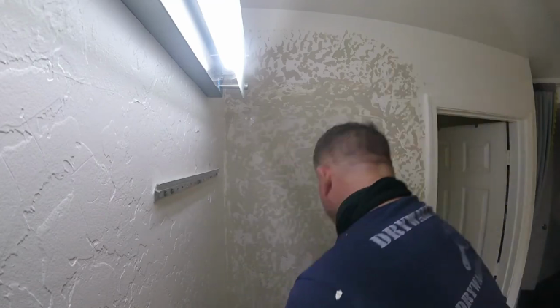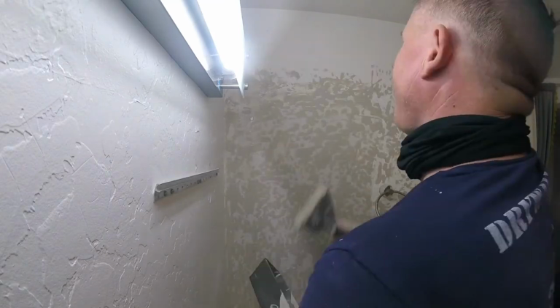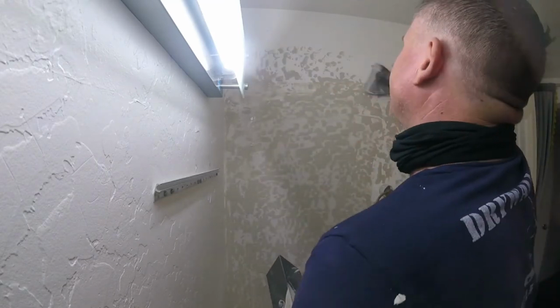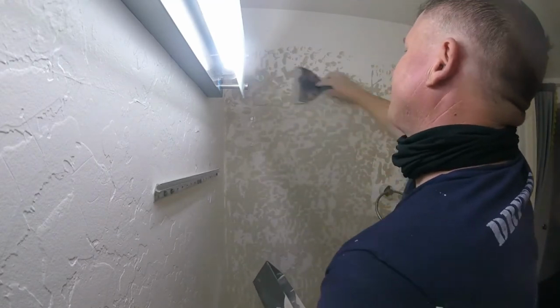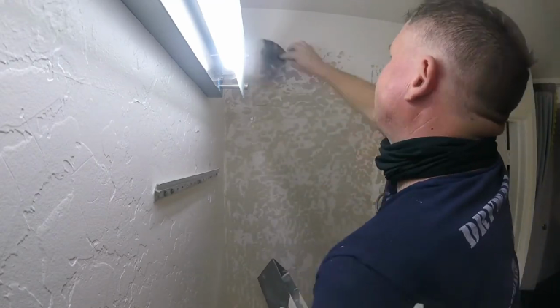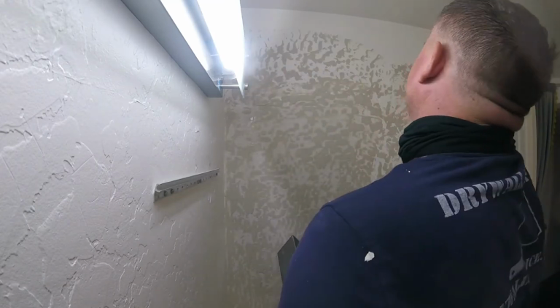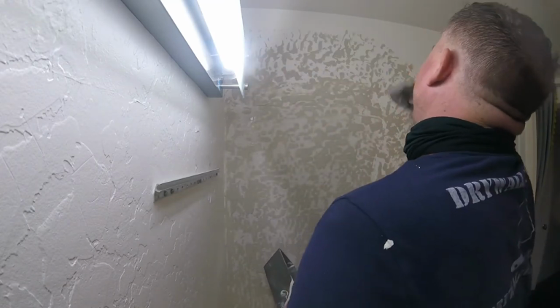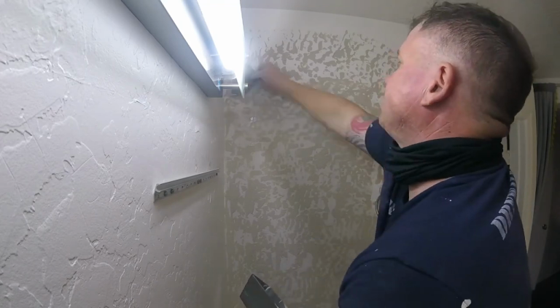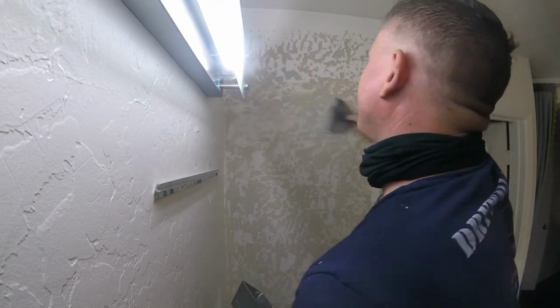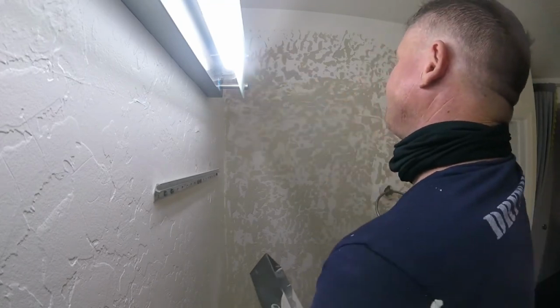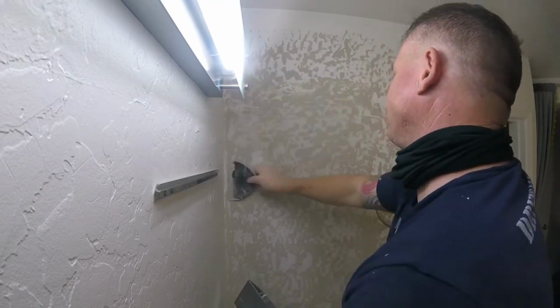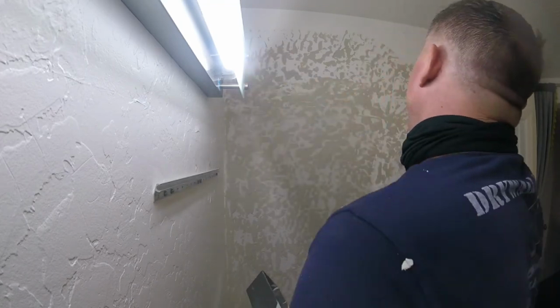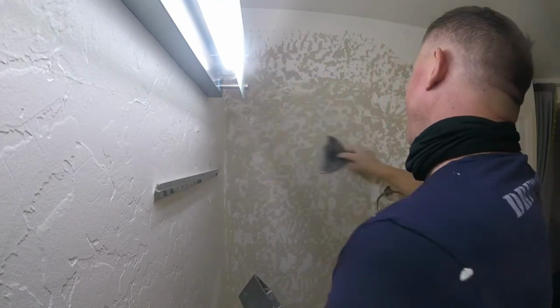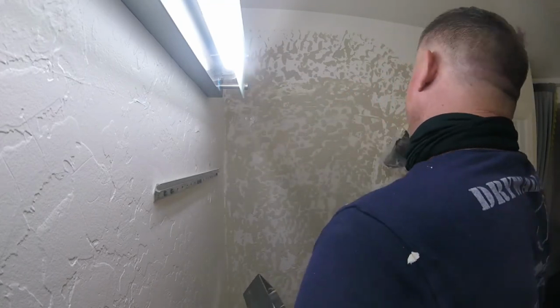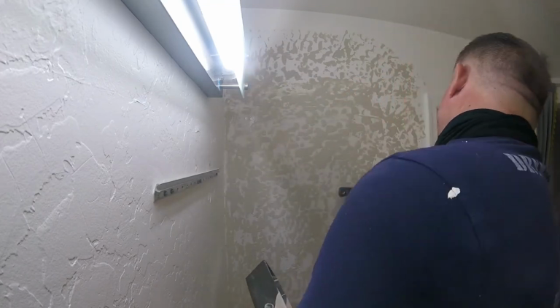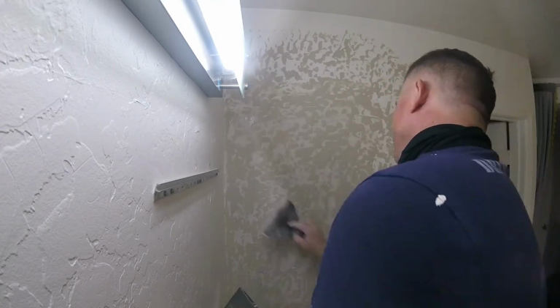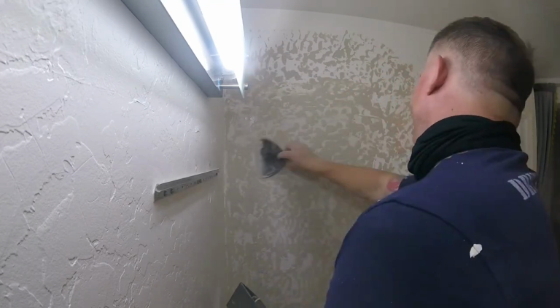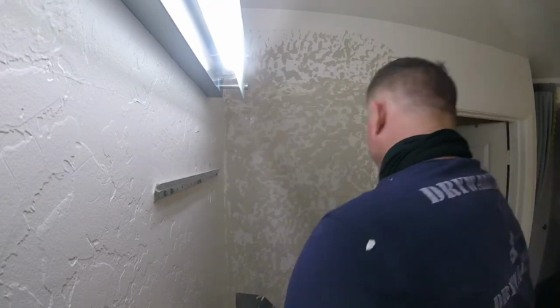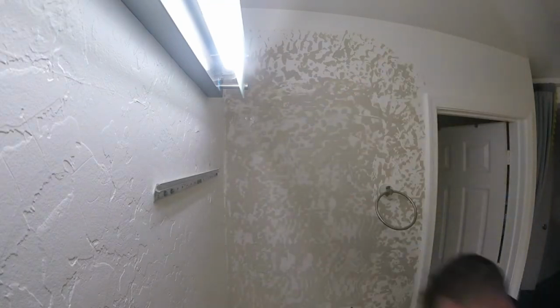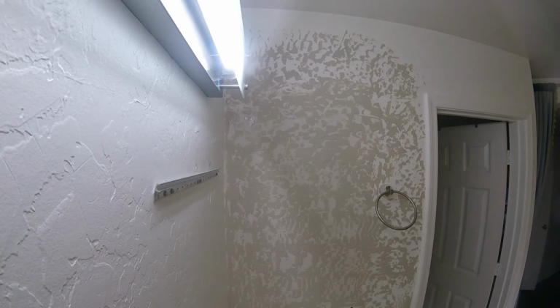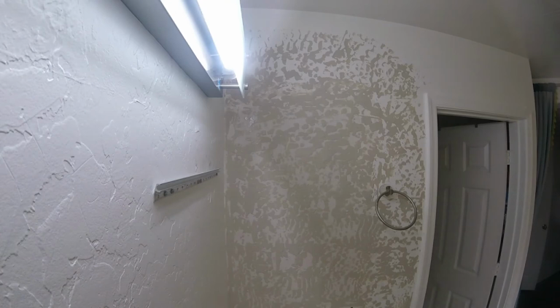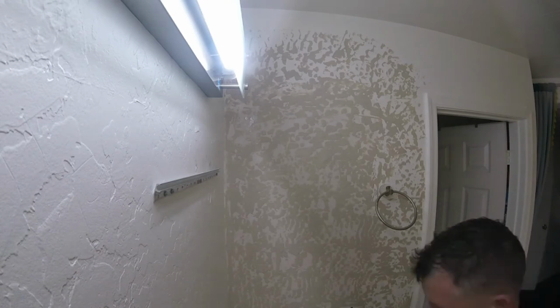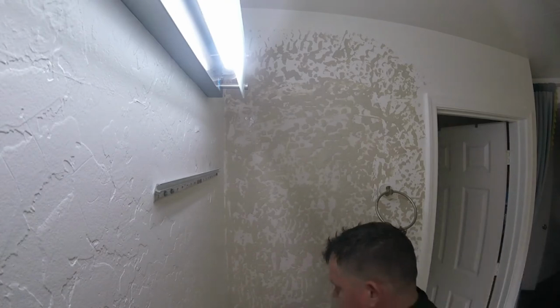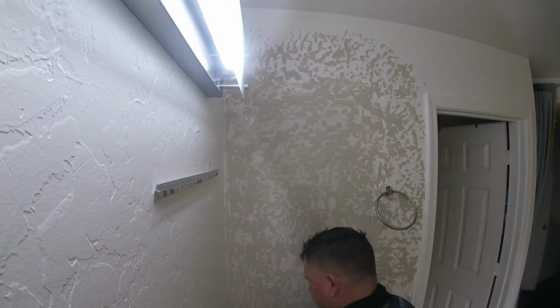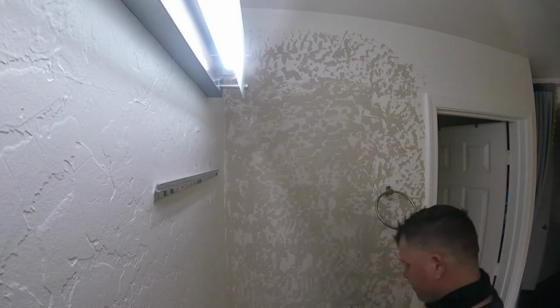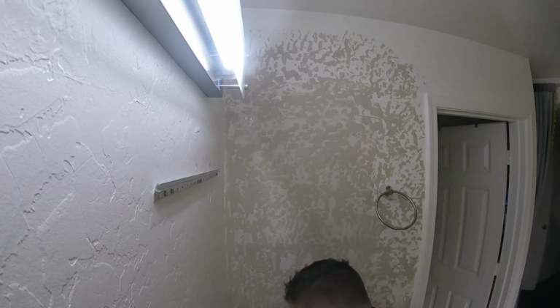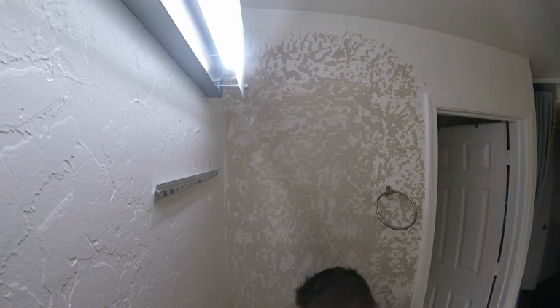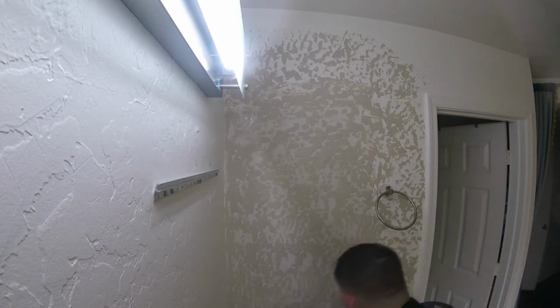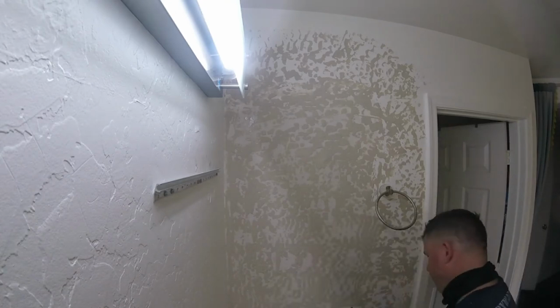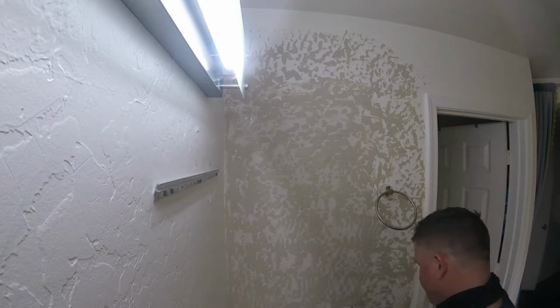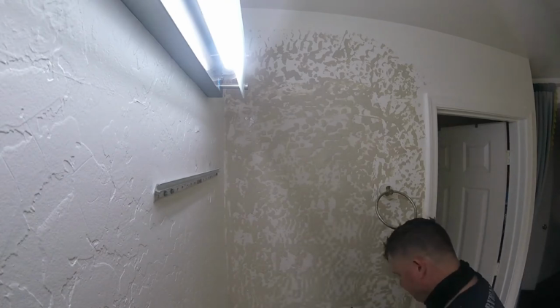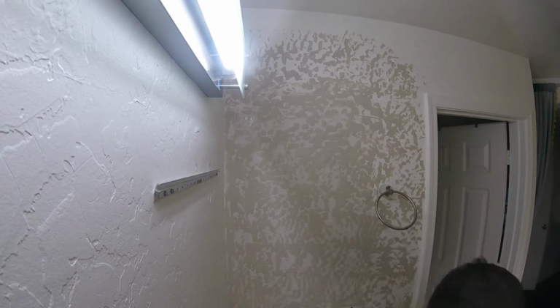Now that it's all completed, you just have to wait a day or so, let it dry, then lightly sand it with 150-grit, then primer and paint. There you go — you've filled in a medicine cabinet. Subscribe and like this video, please.